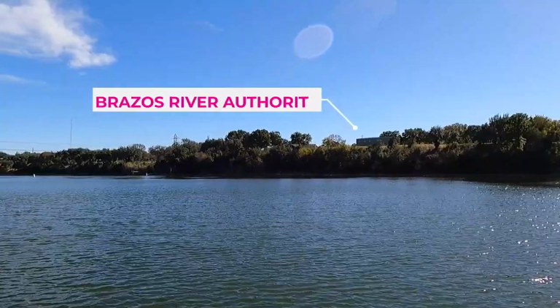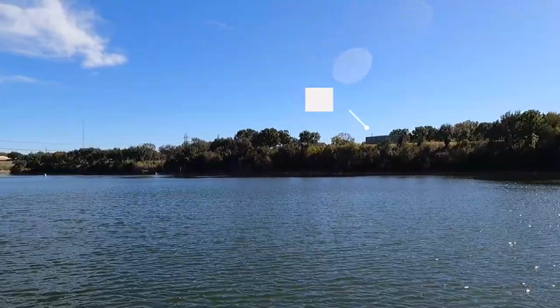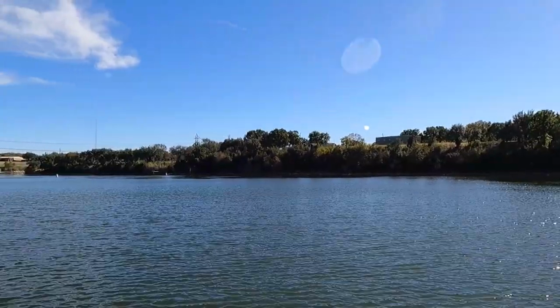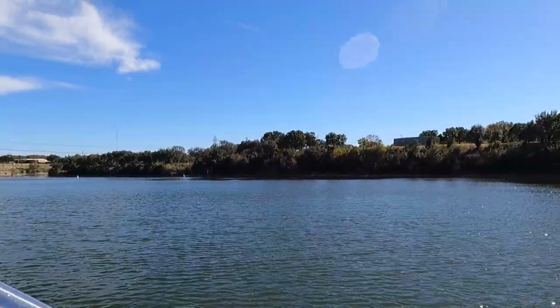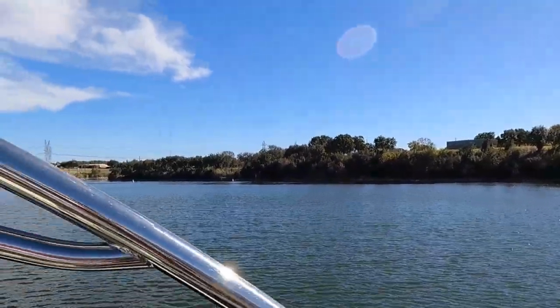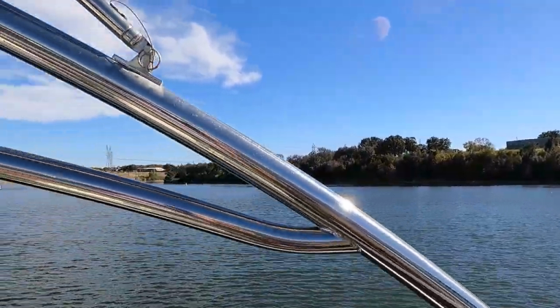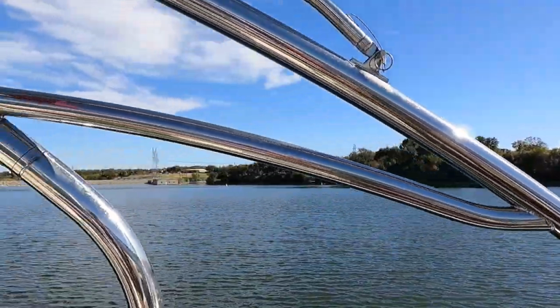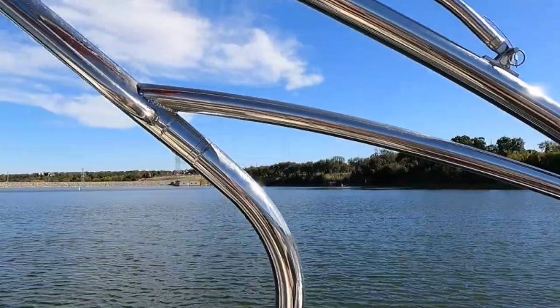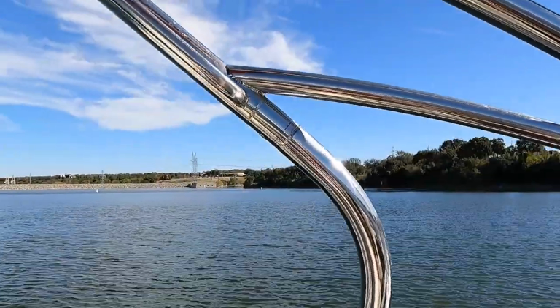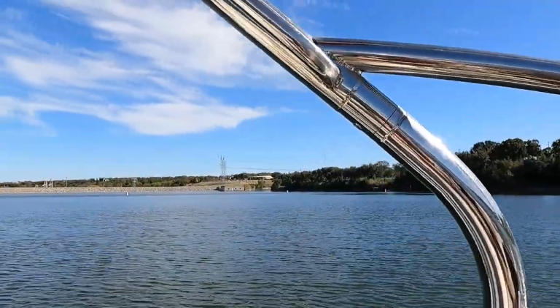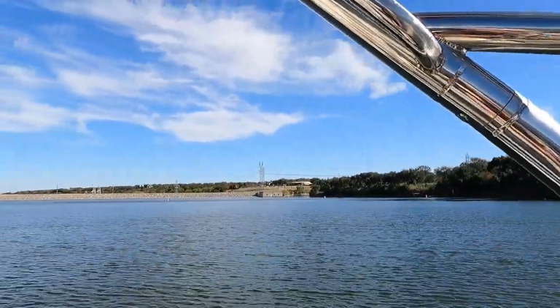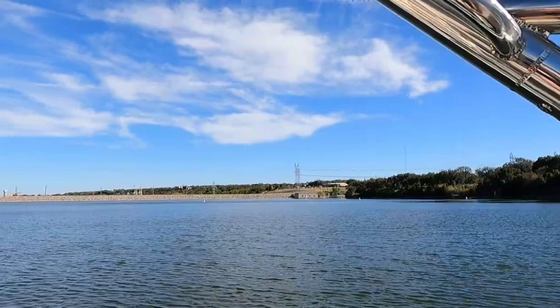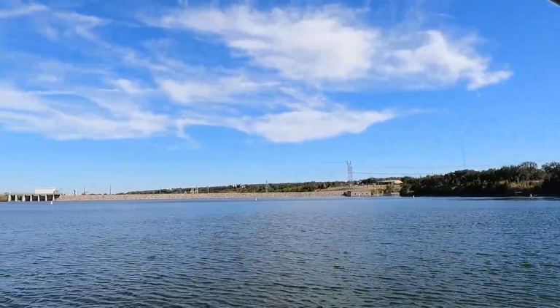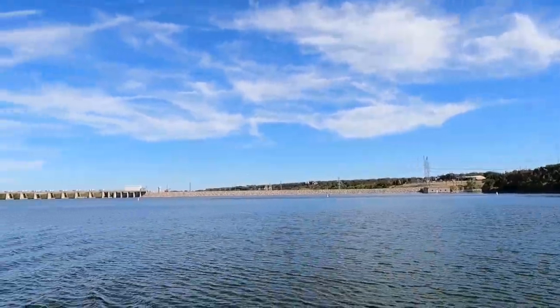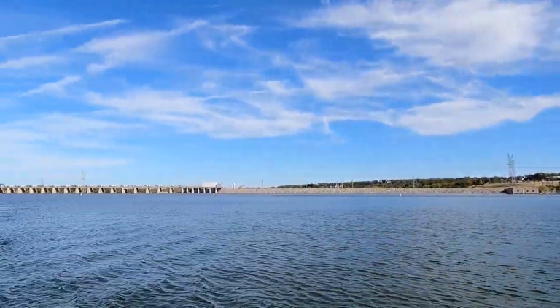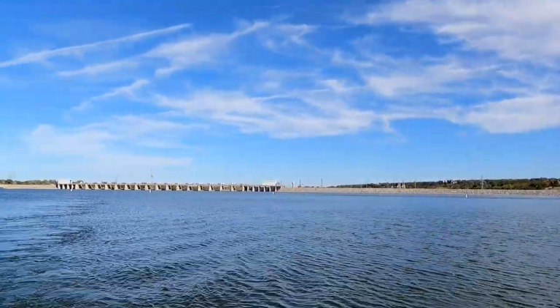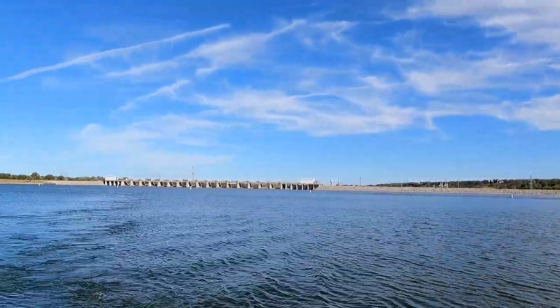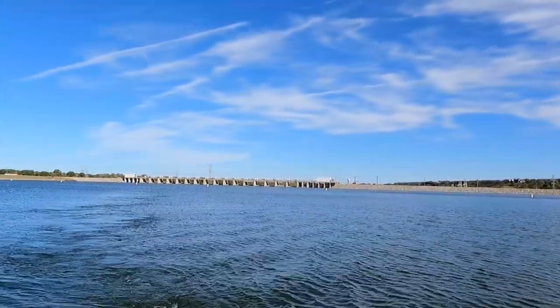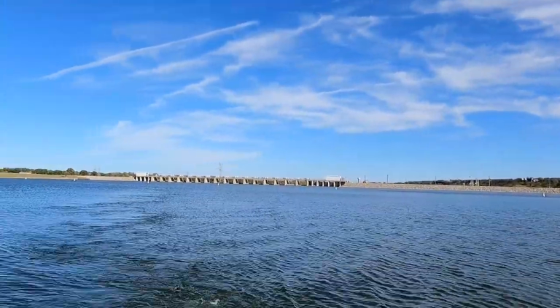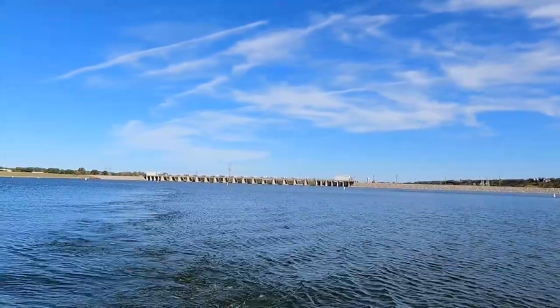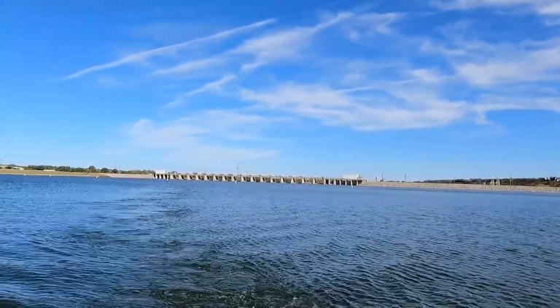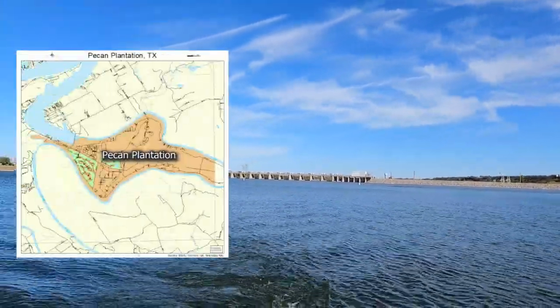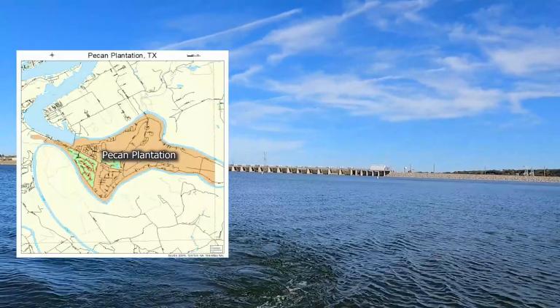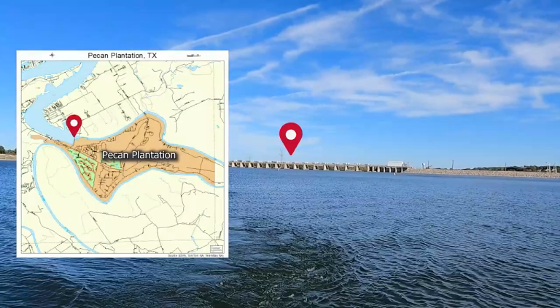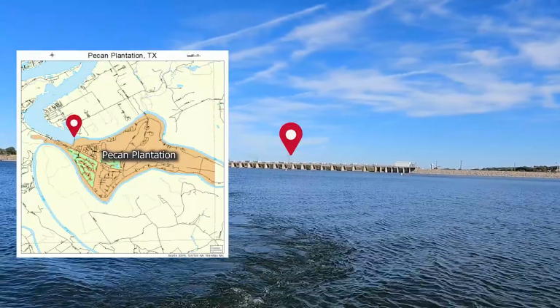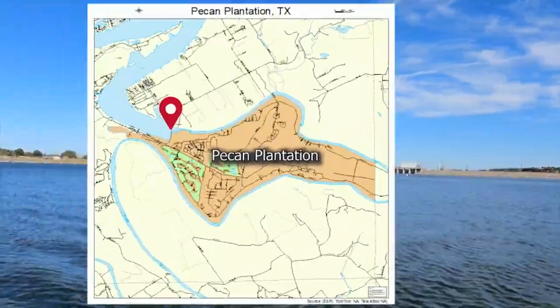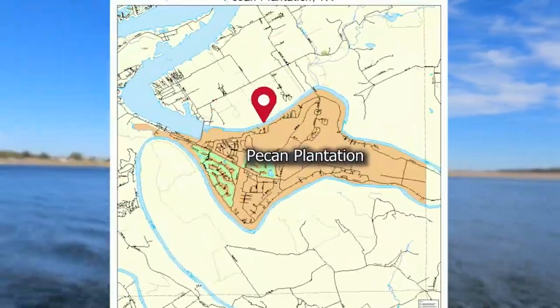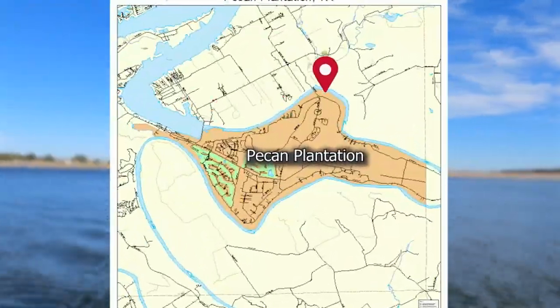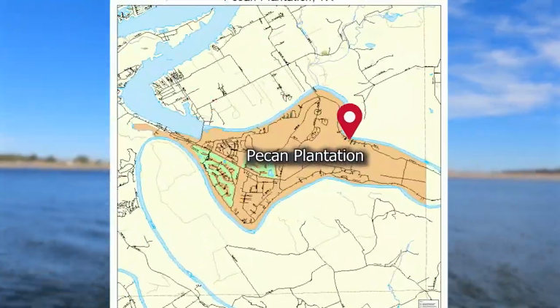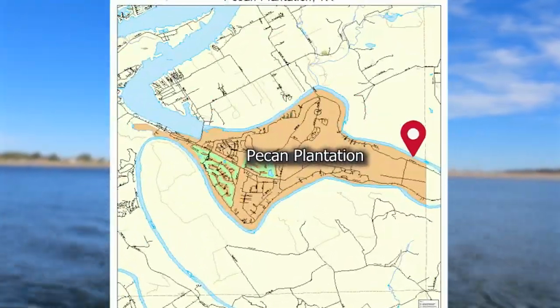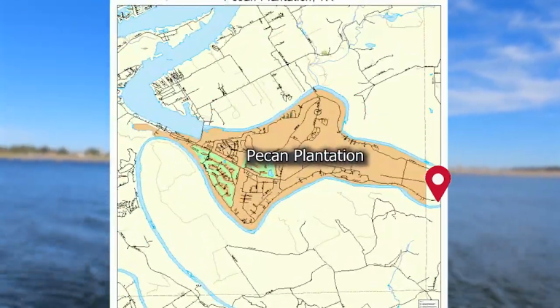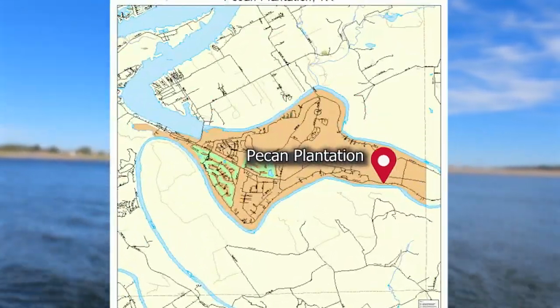This right here is the Brazos River Authority, which manages Lake Granberry. We are not a Corps of Engineers lake and we are not a constant-level lake. When water is released from this dam, it travels down the Brazos River around the peninsula of Pecan Plantation.